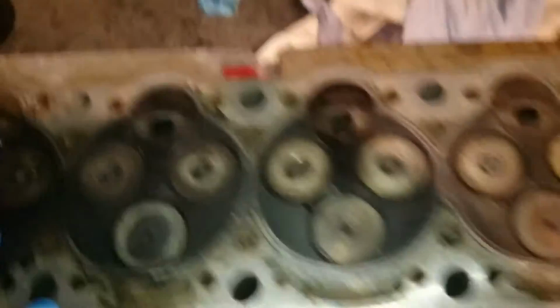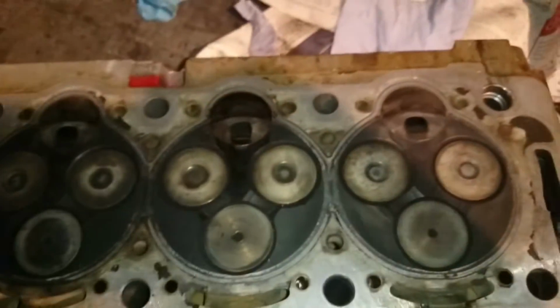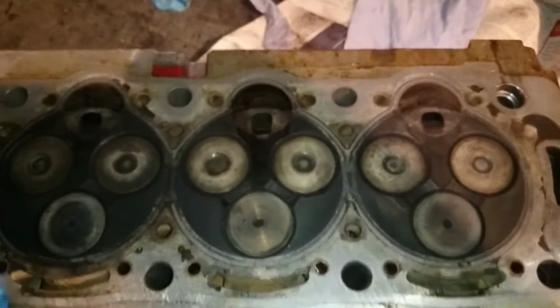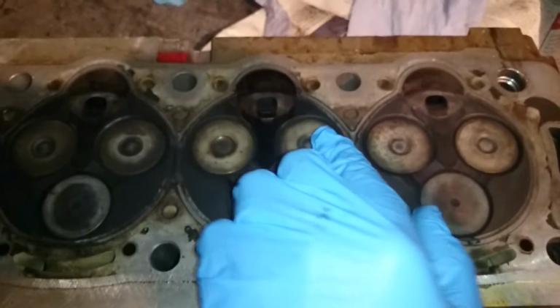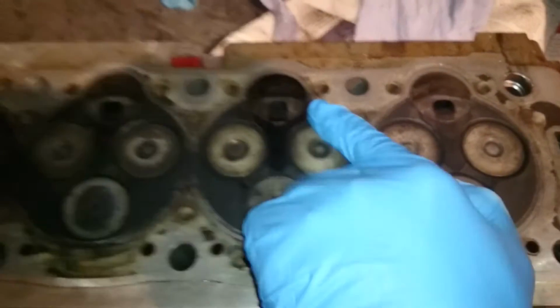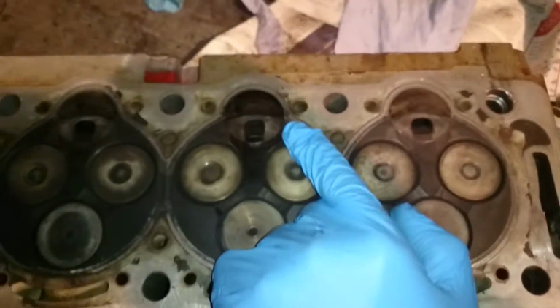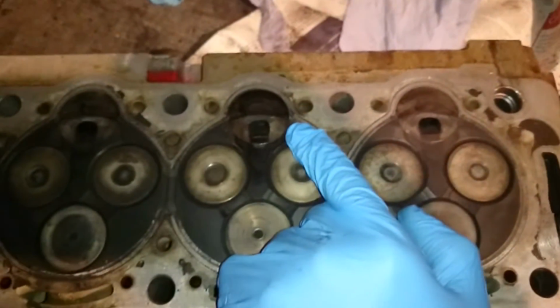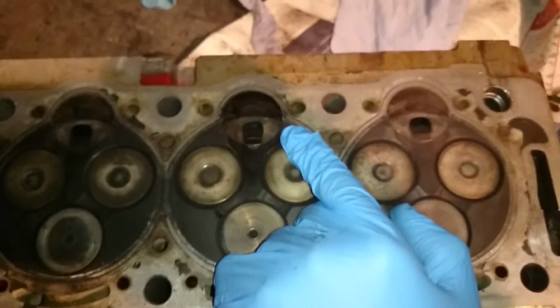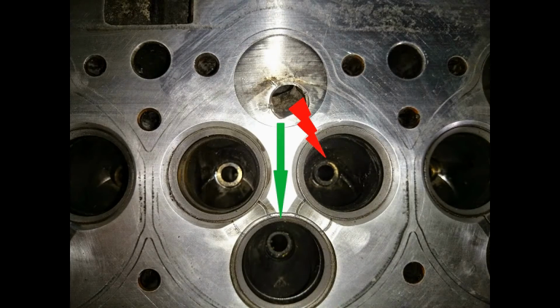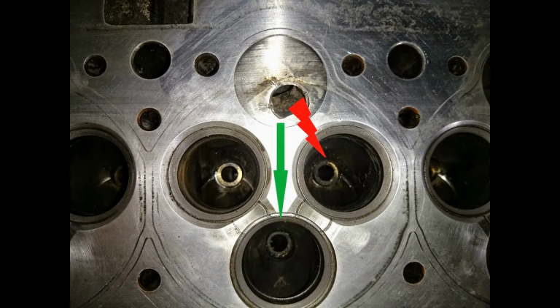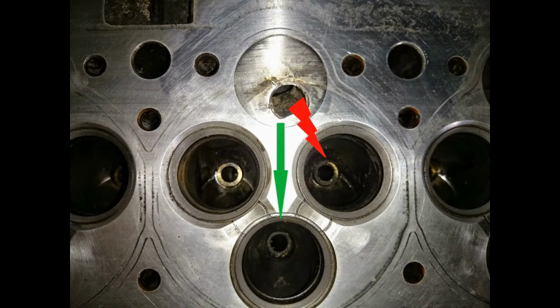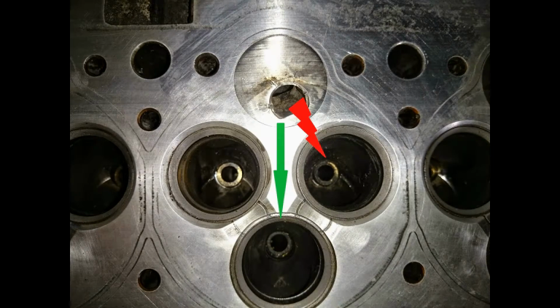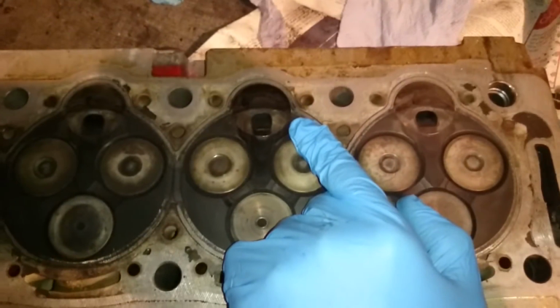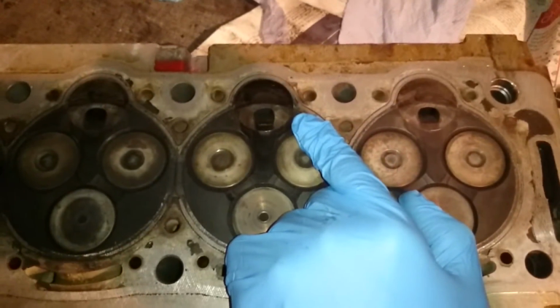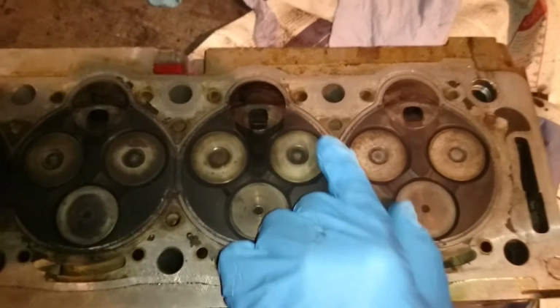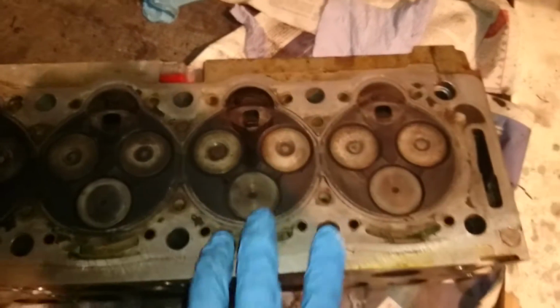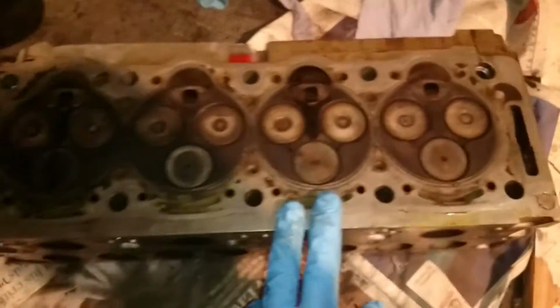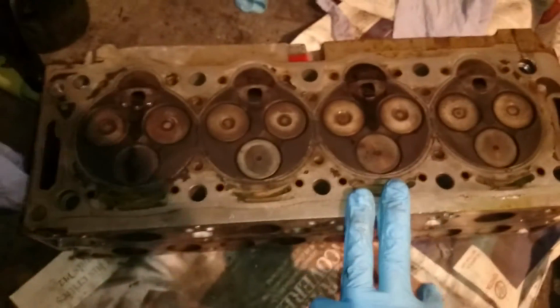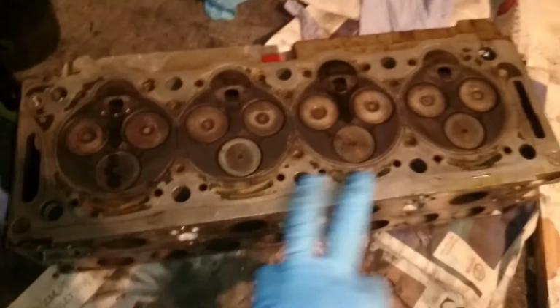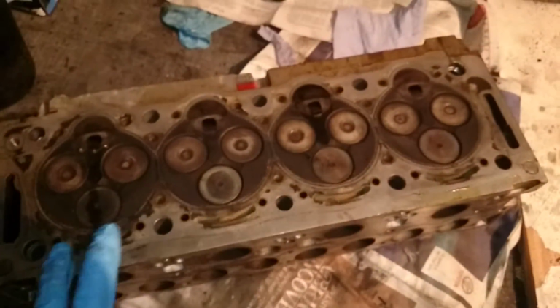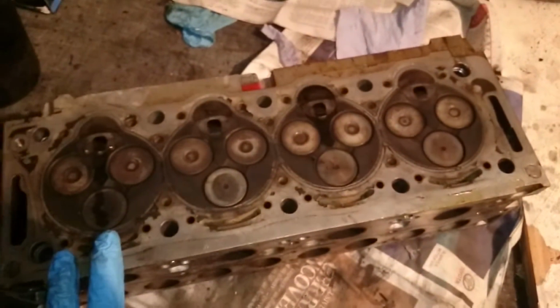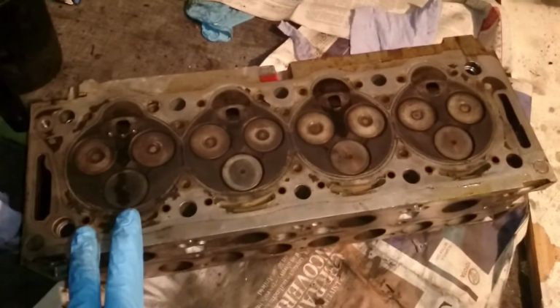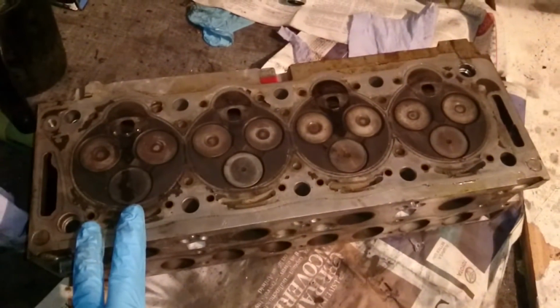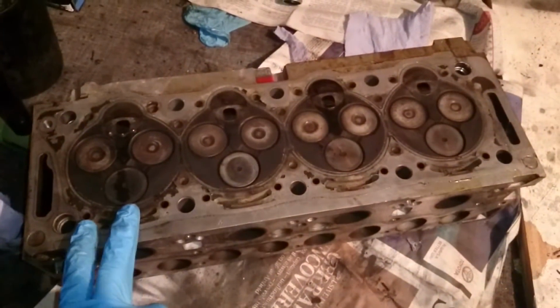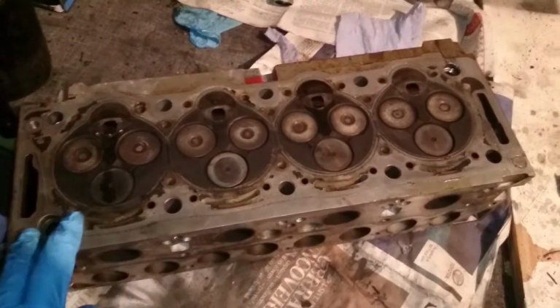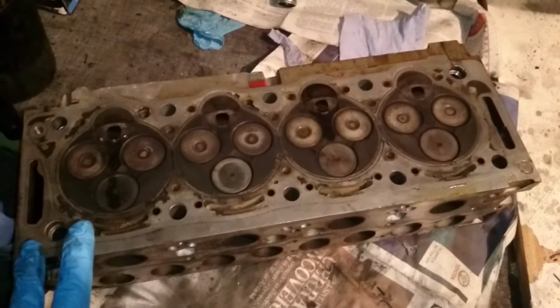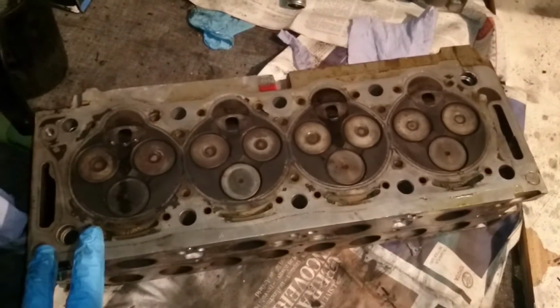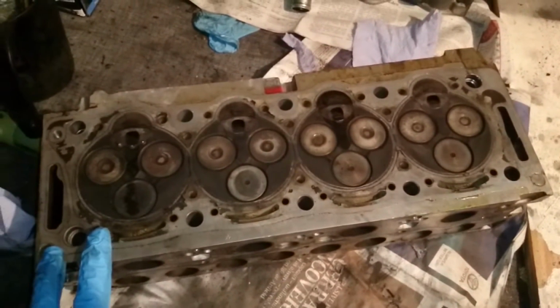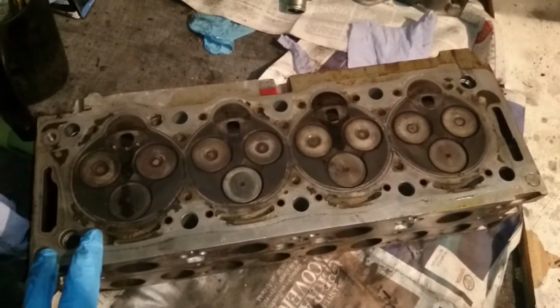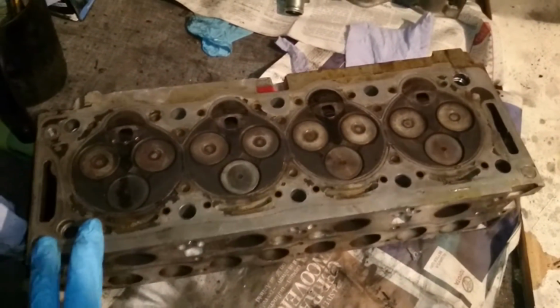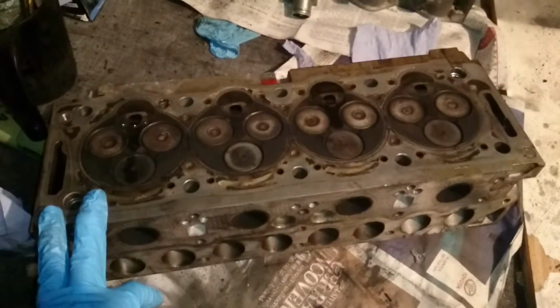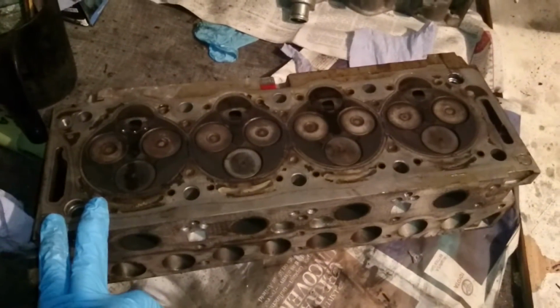Basically, number three — you might have seen it on the video — was off to one side slightly. That's no good; that'll cause damage to the engine, especially at the engine pressures we're running at. So that's at MJ Engineering at the moment.